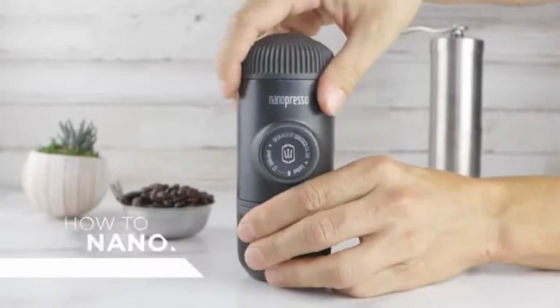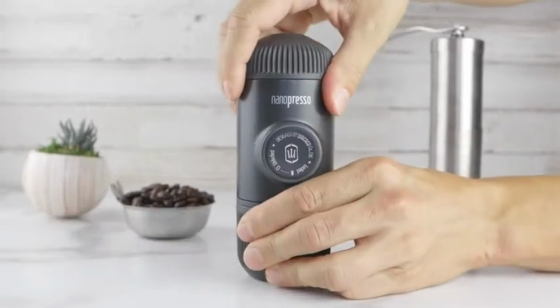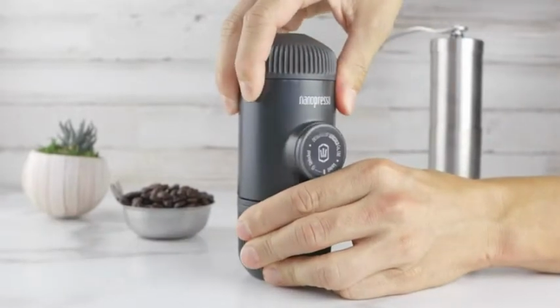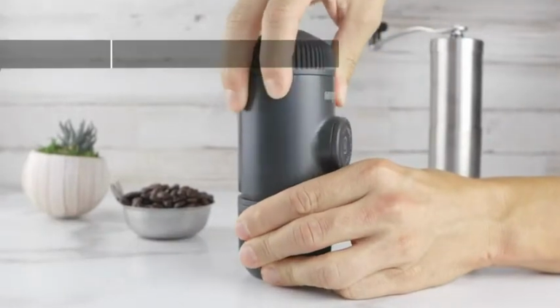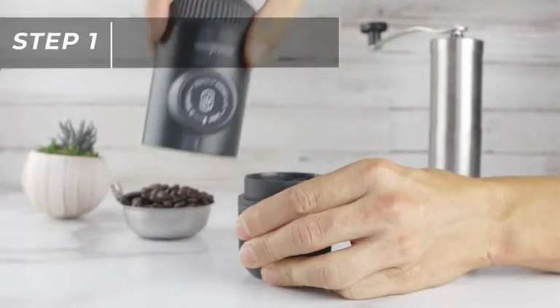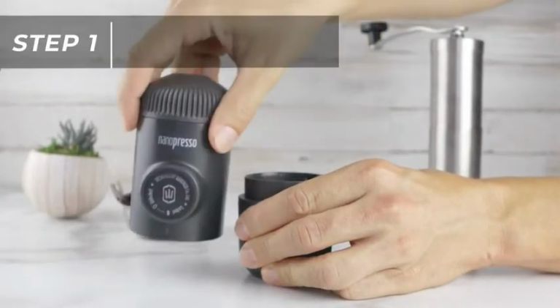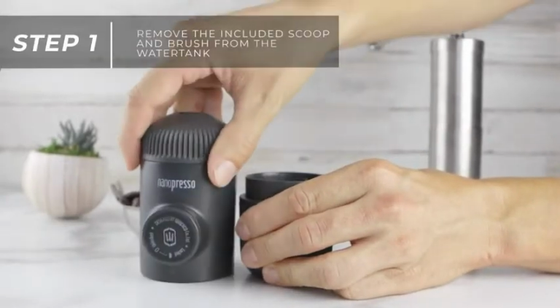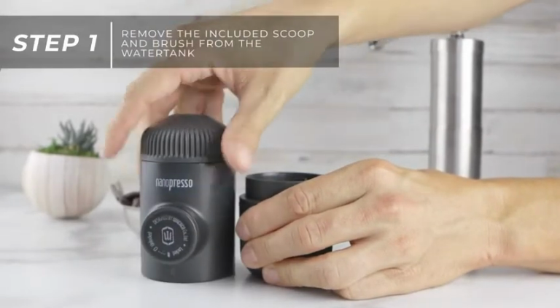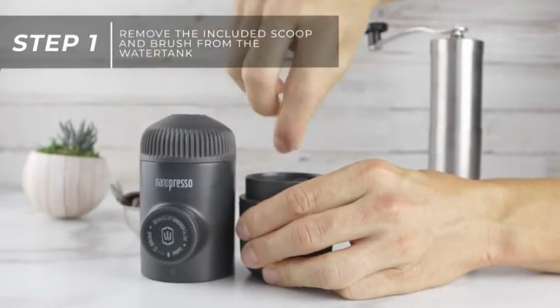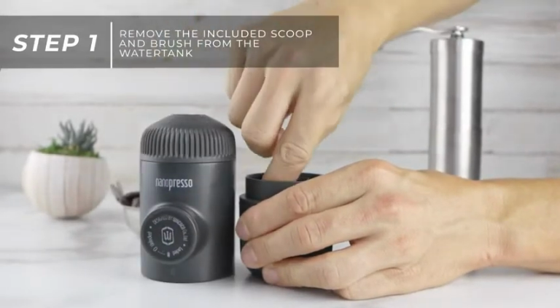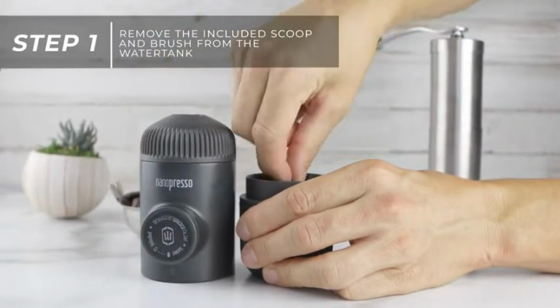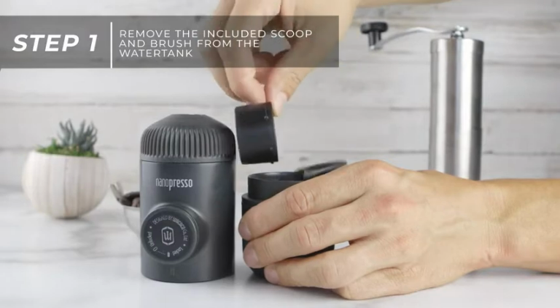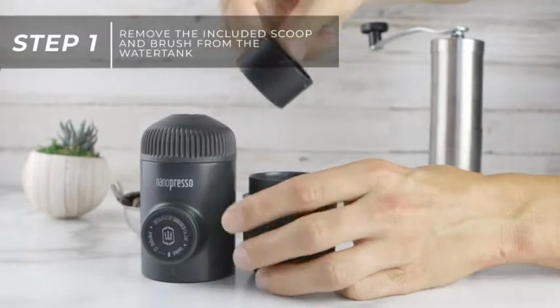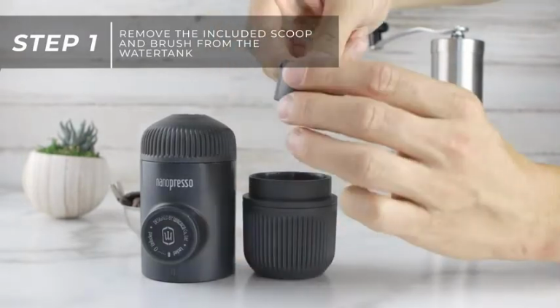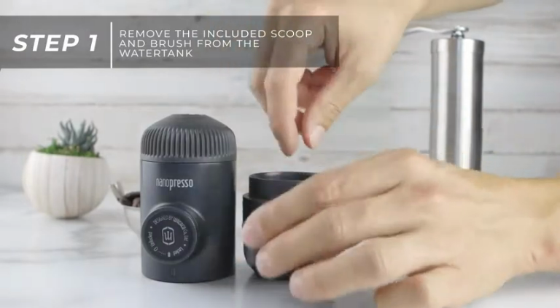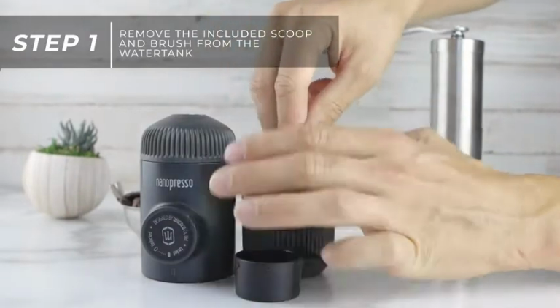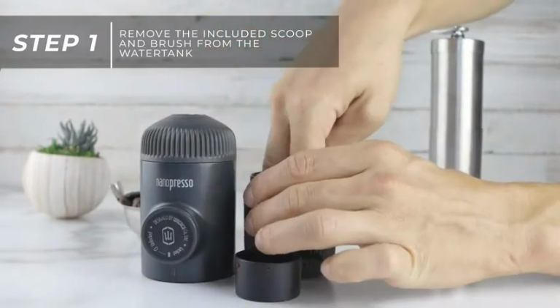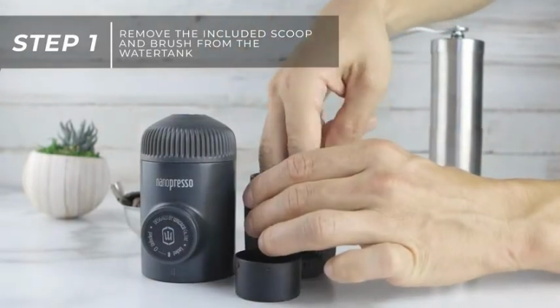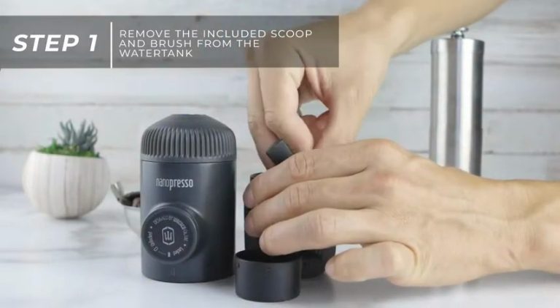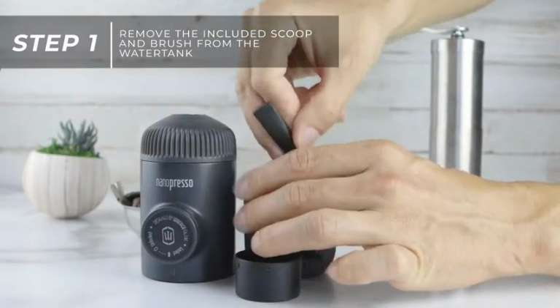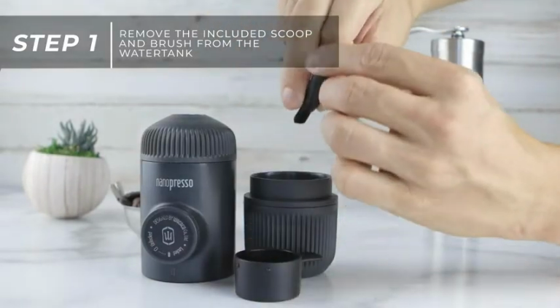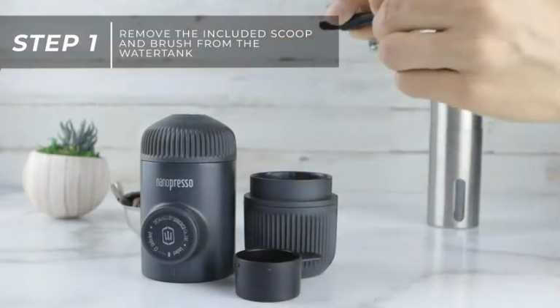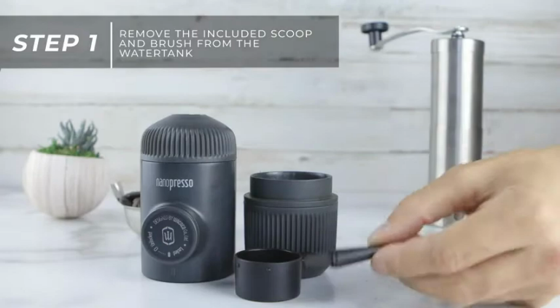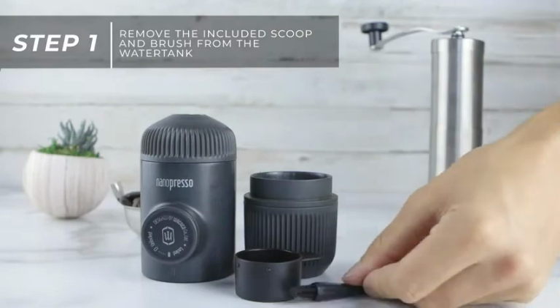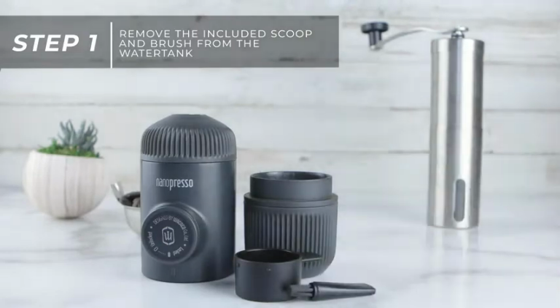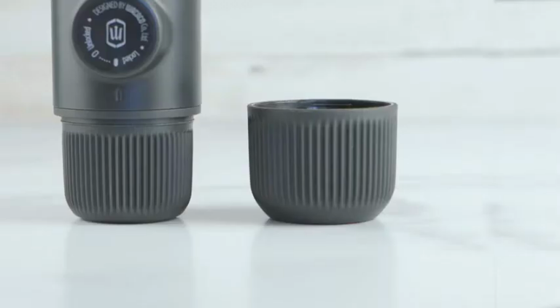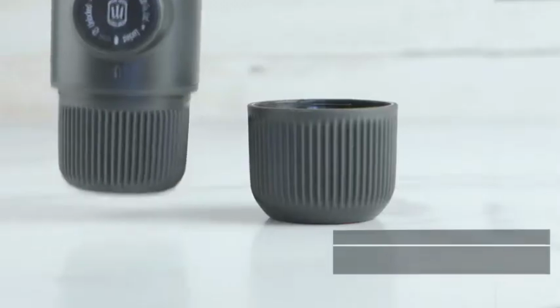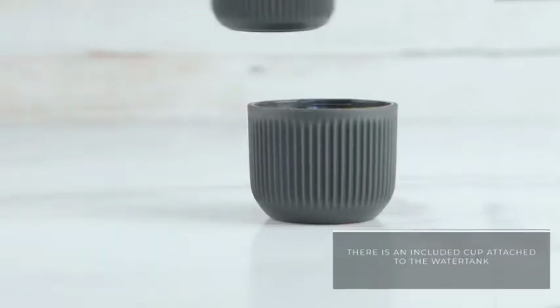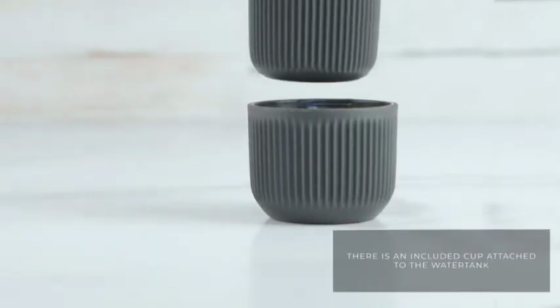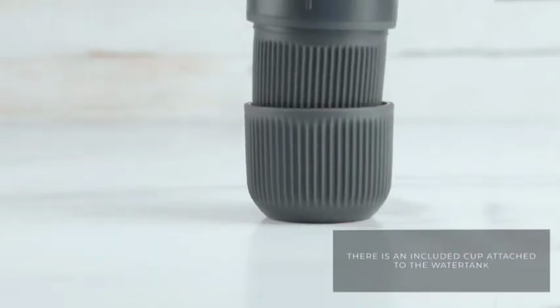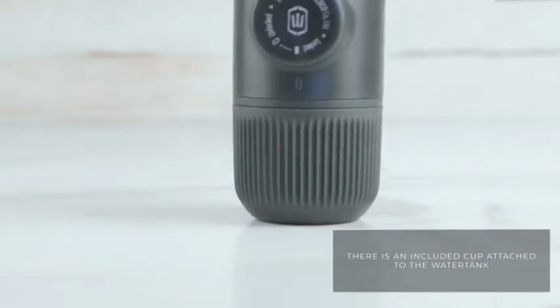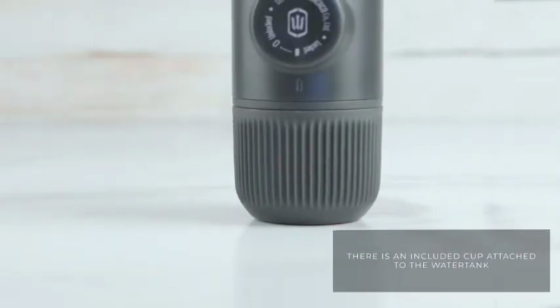Remove the included scoop and brush from the water tank. The brush can be used to clean your Nanopresso of any excess grounds that can build up over time. The water tank also has a cup attached to it.